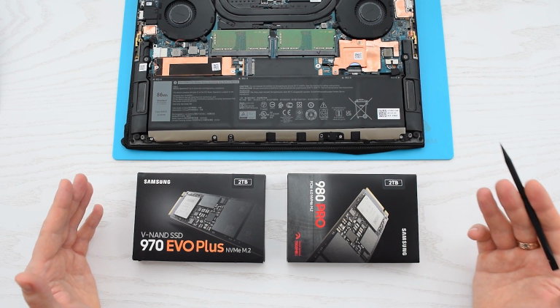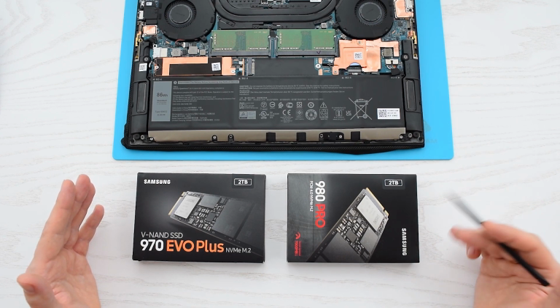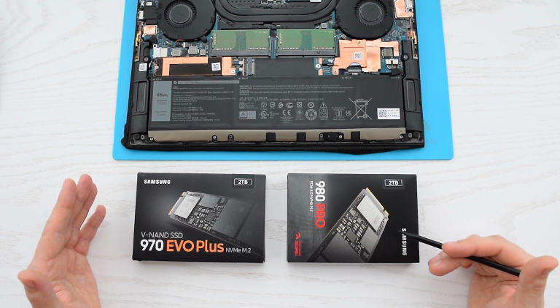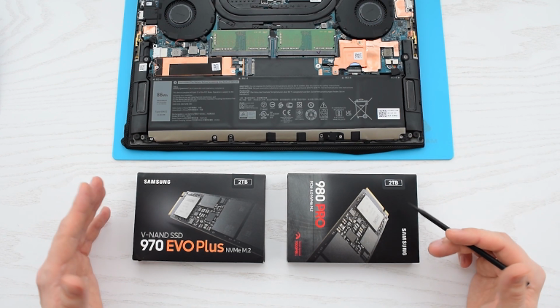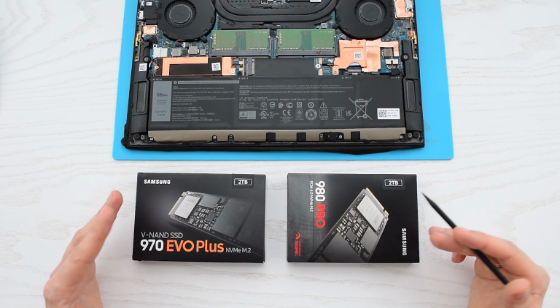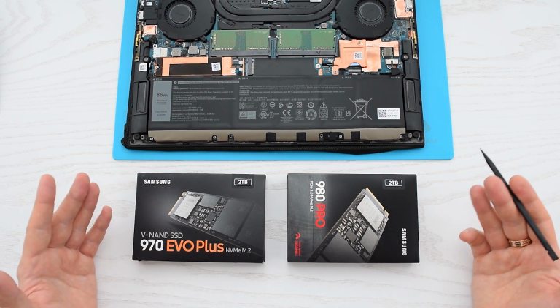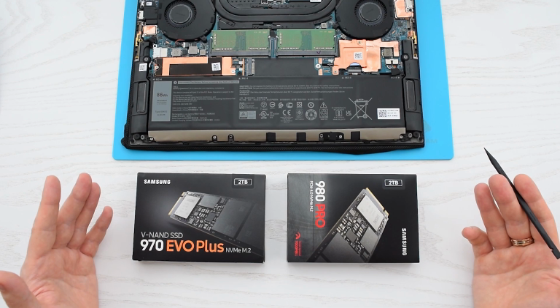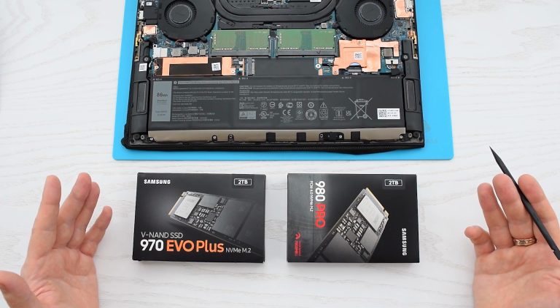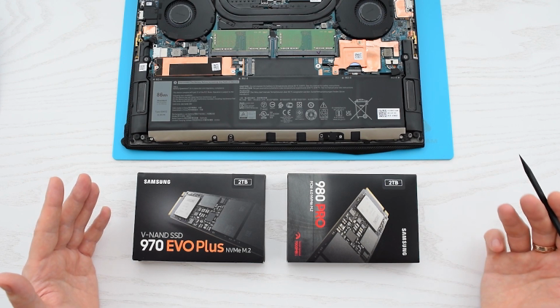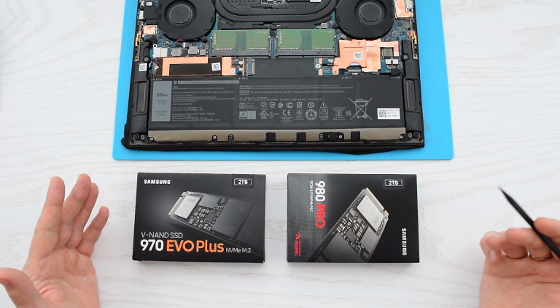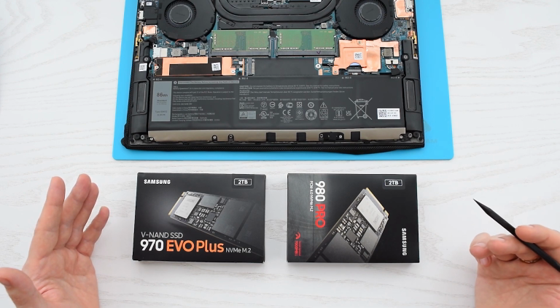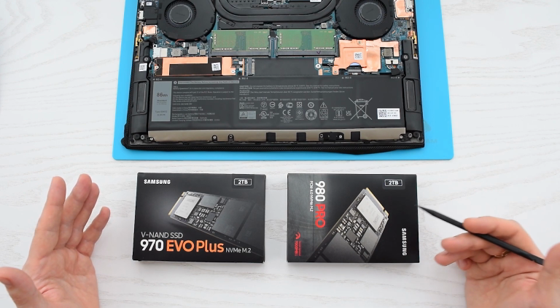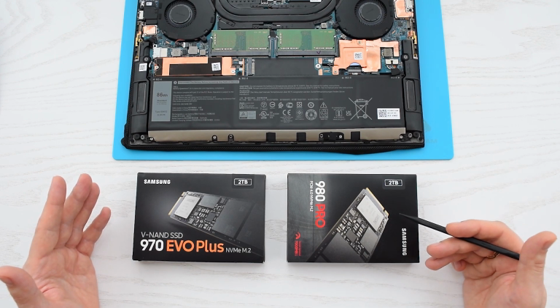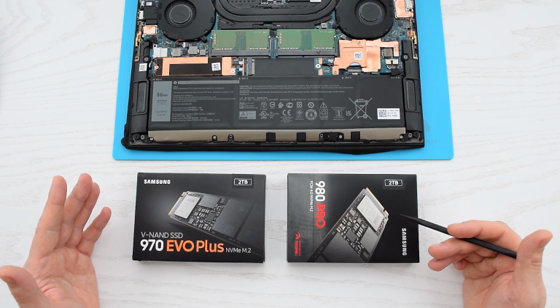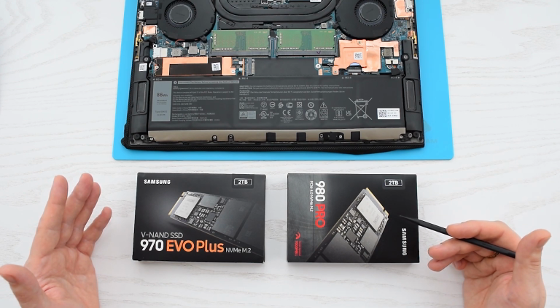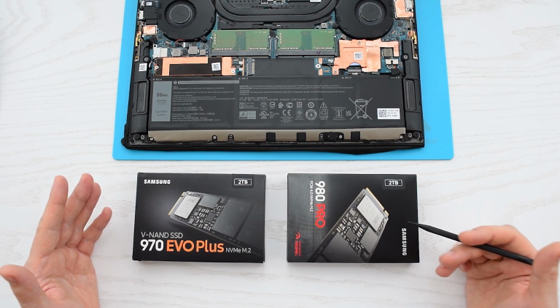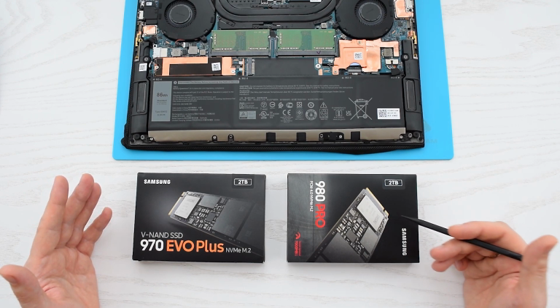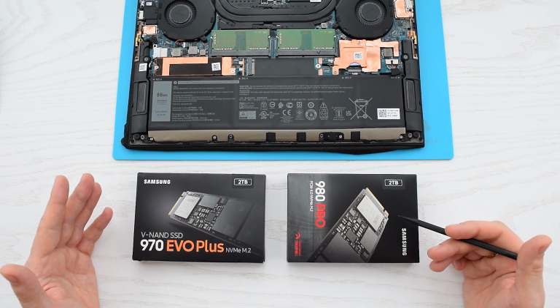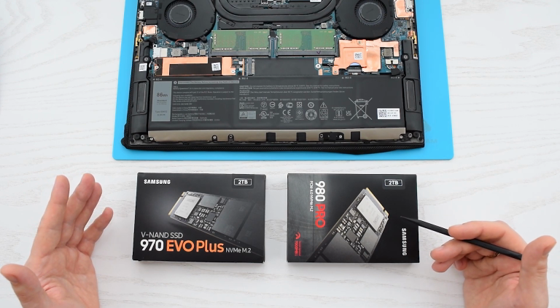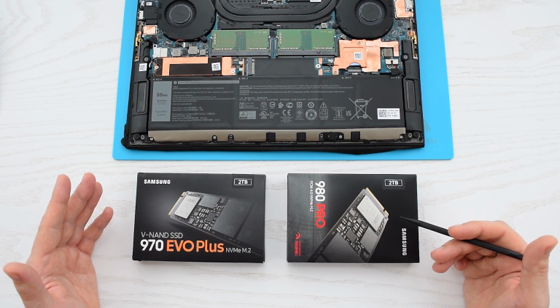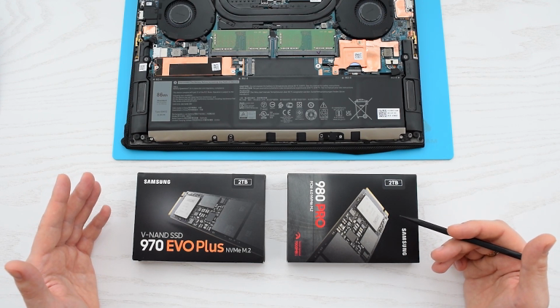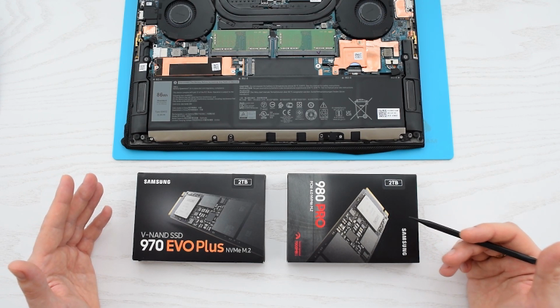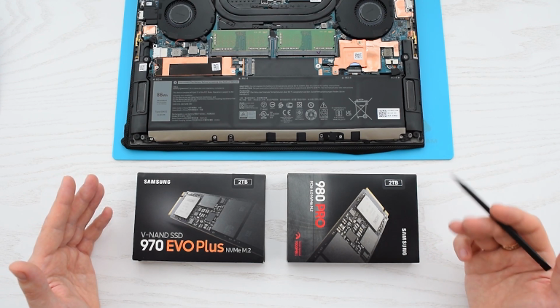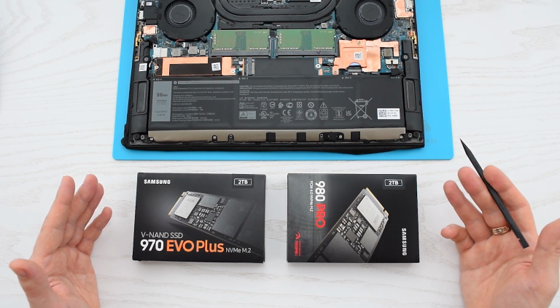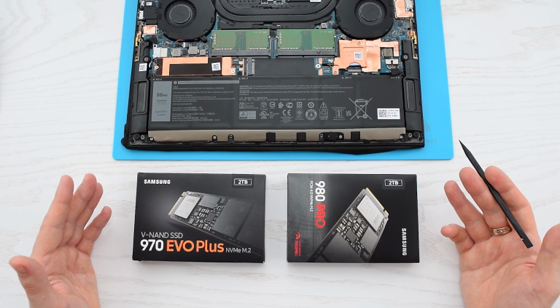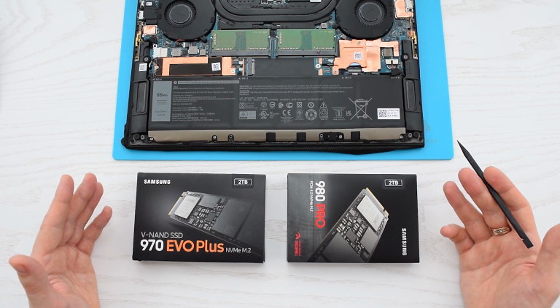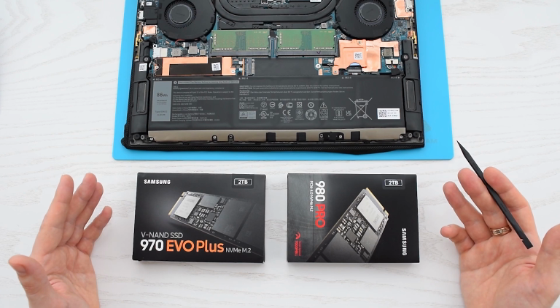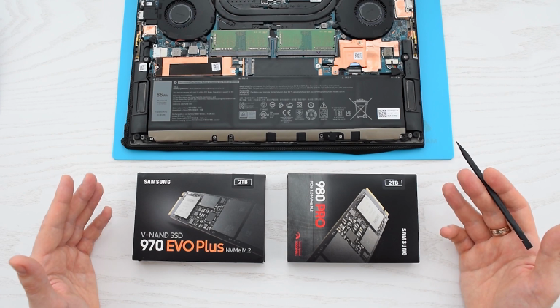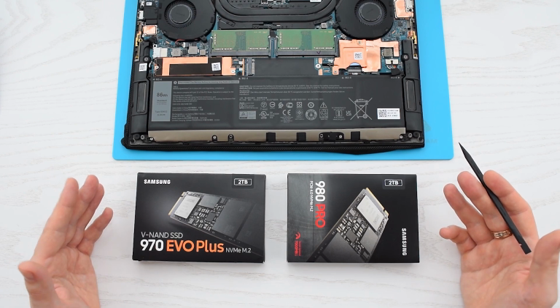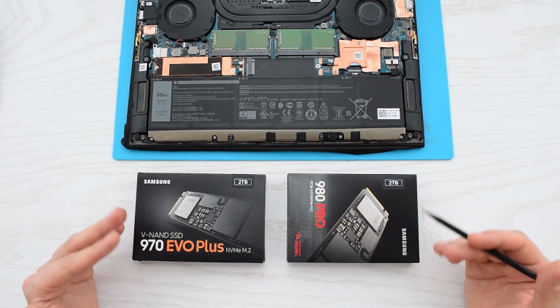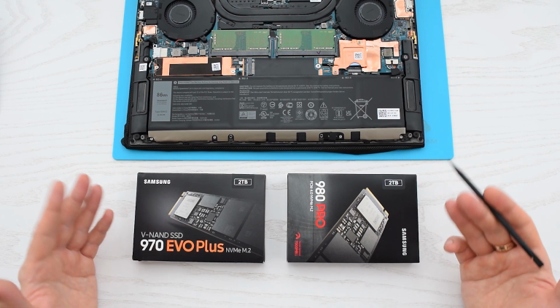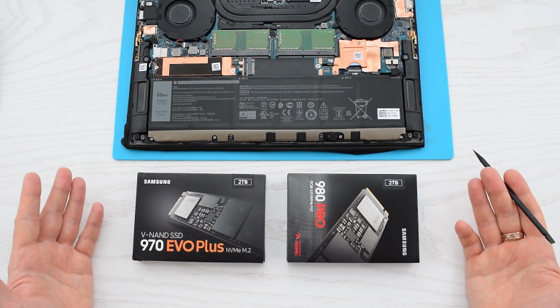And some say that it won't run any faster, because Gen 4 SSDs are not perfectly optimized for PCI Express Gen 3. So let's find out.